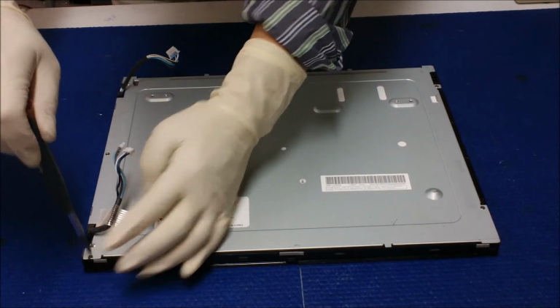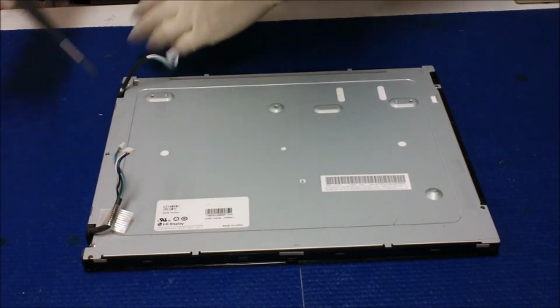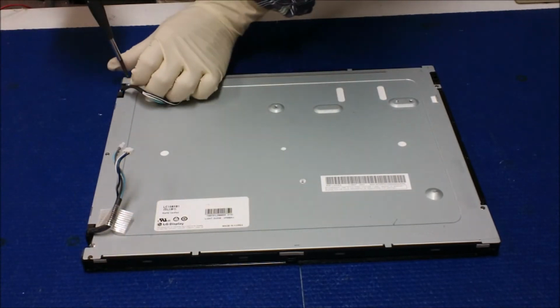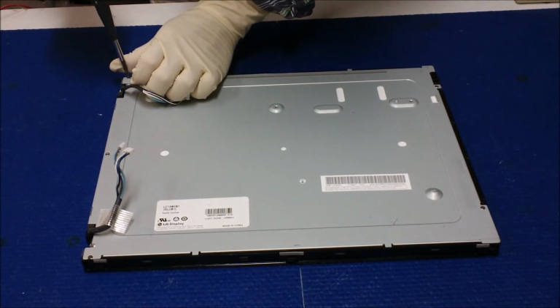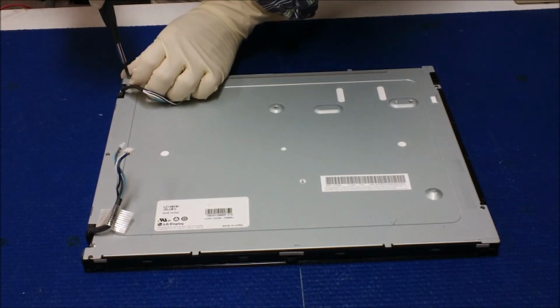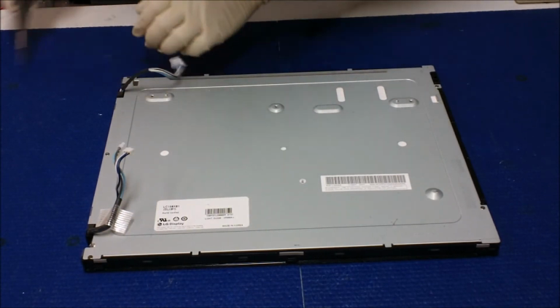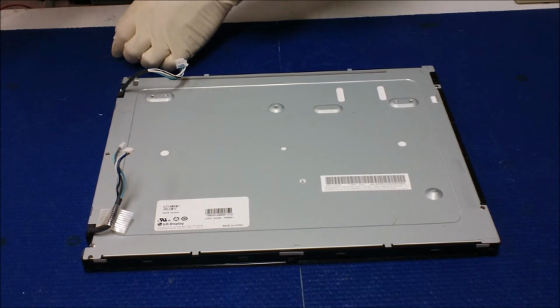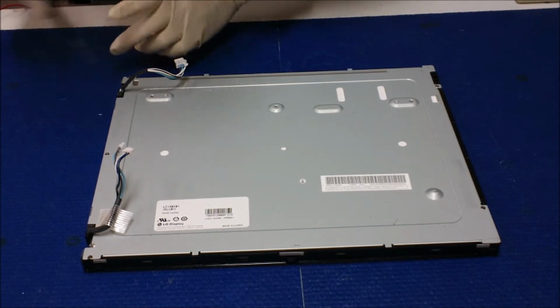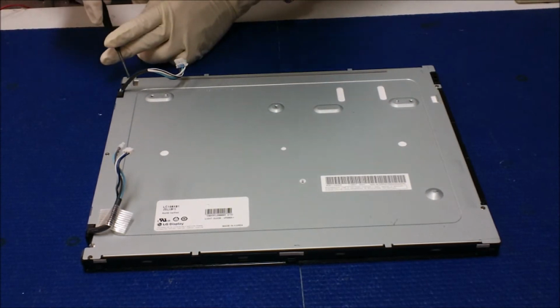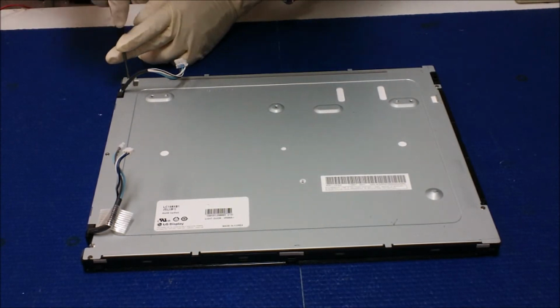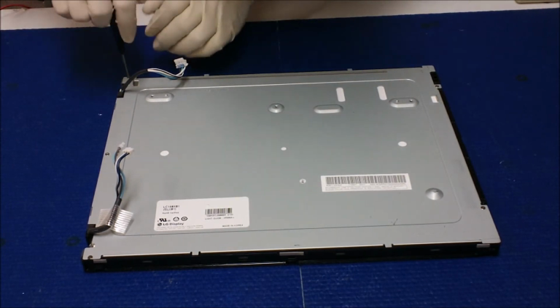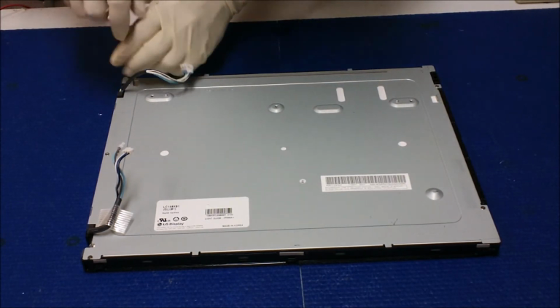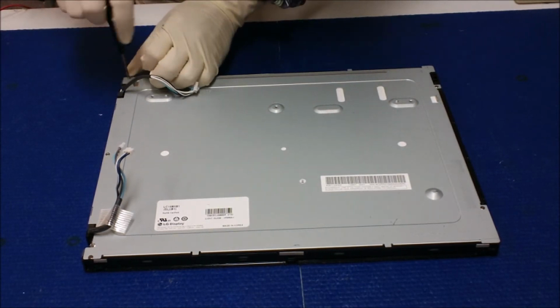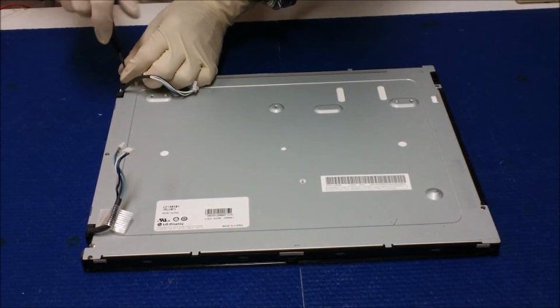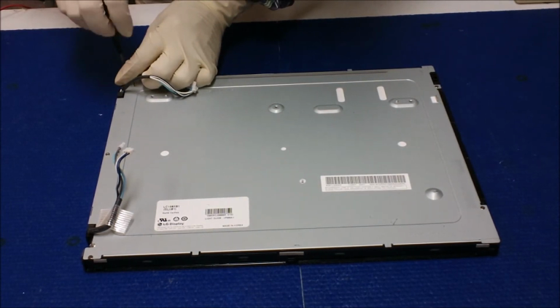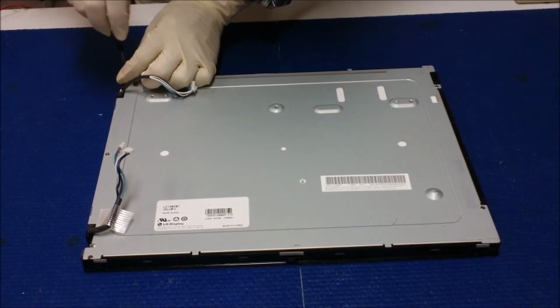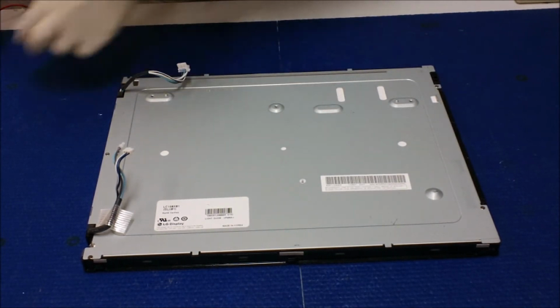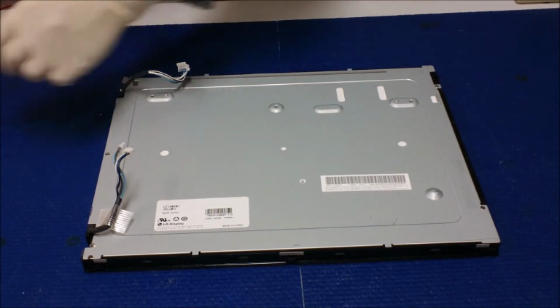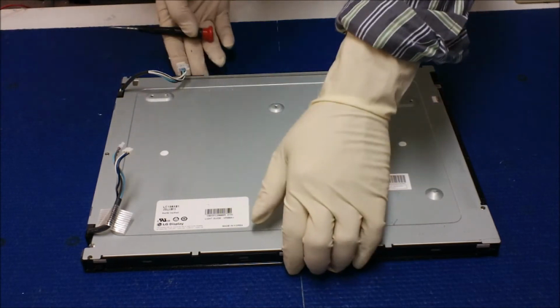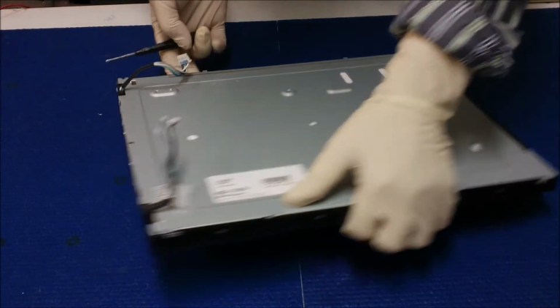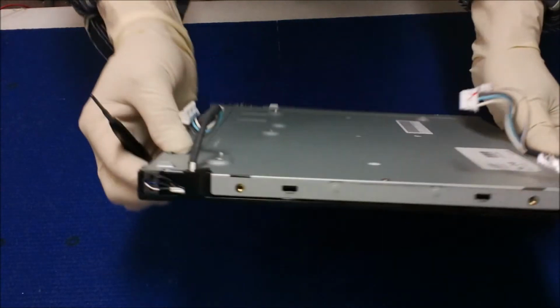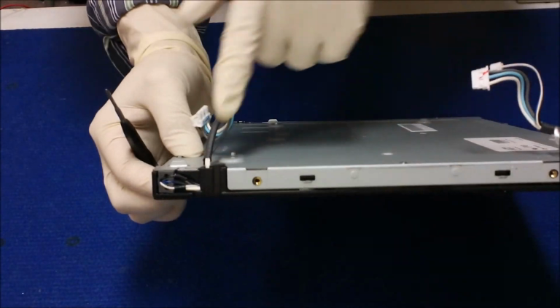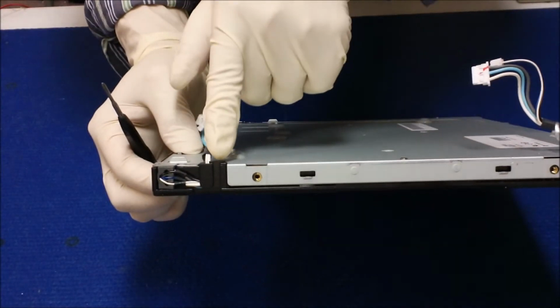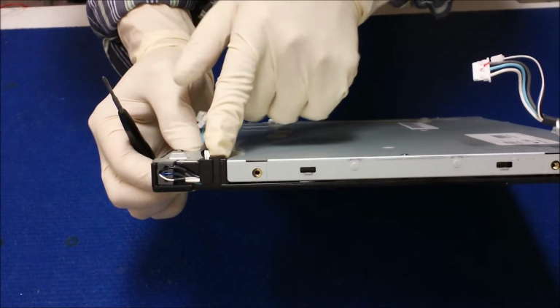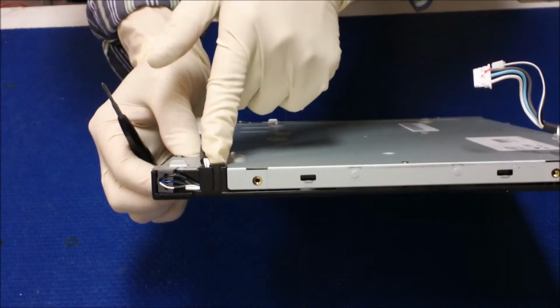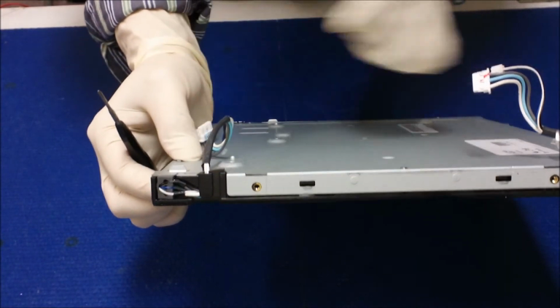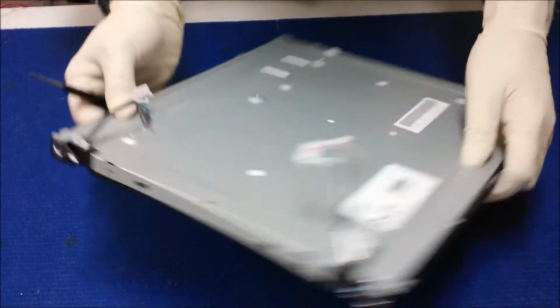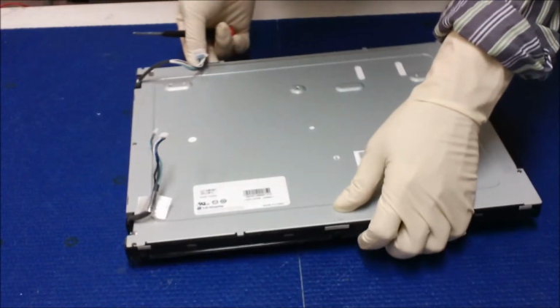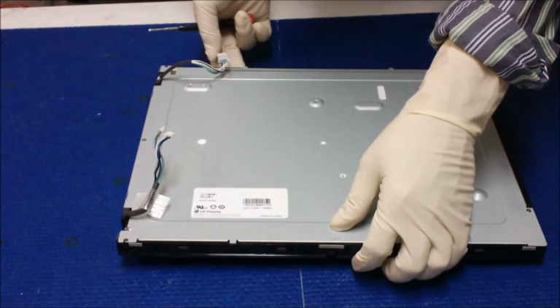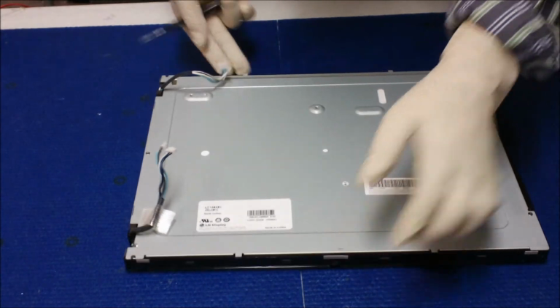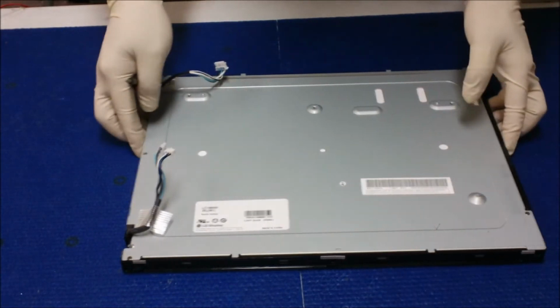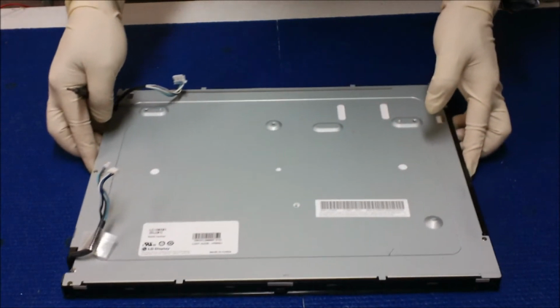You can remove the screws one at a time. Also, here is another form — you need to remove it to take the wire out.